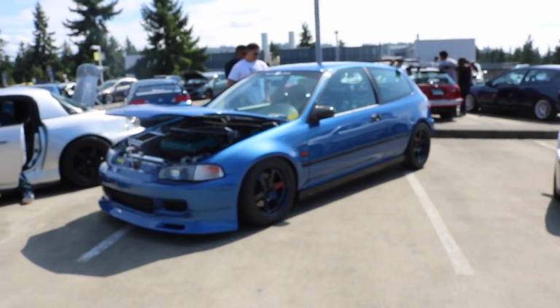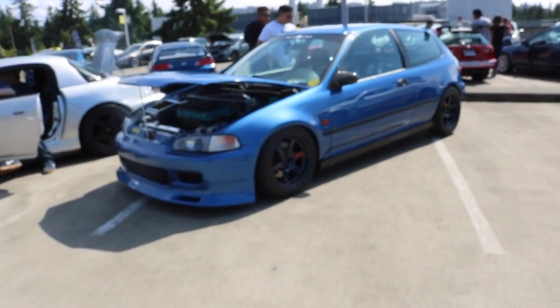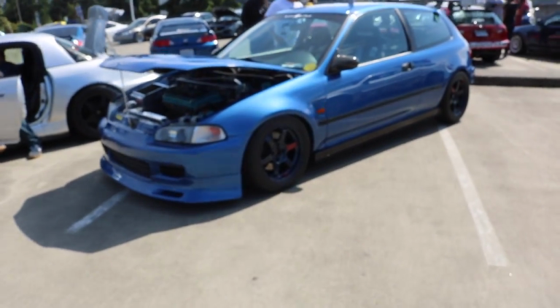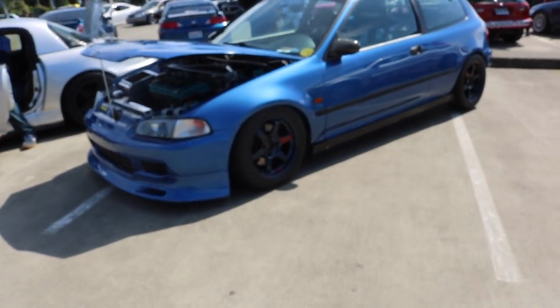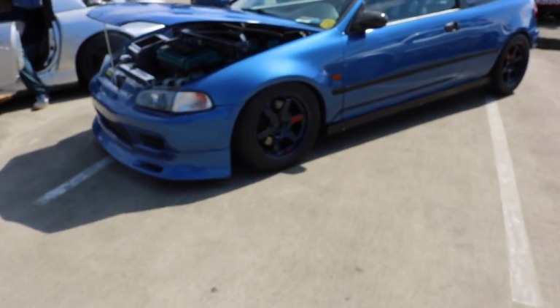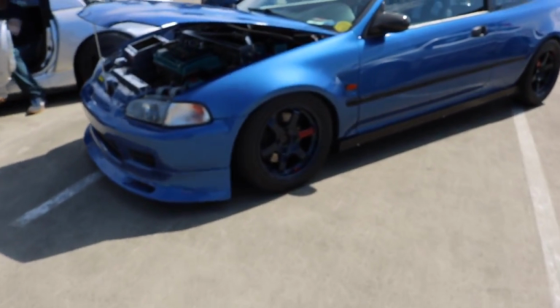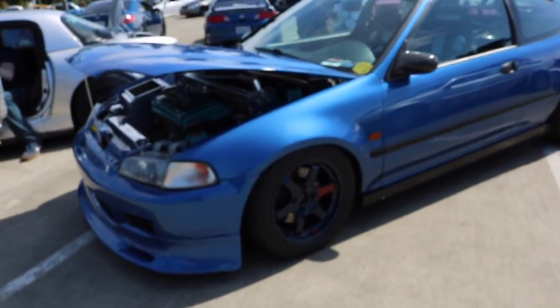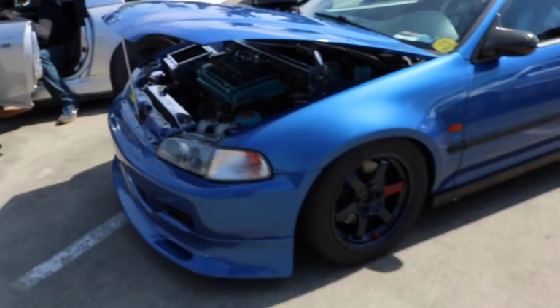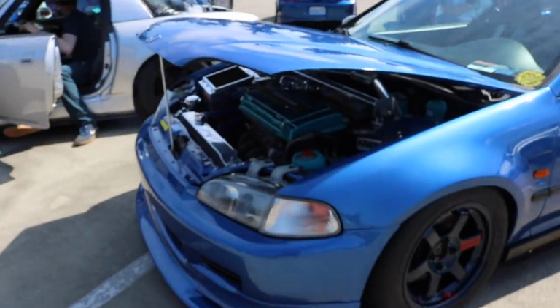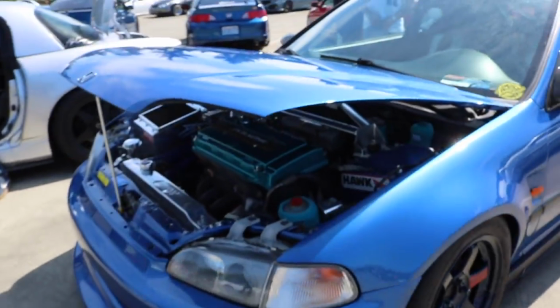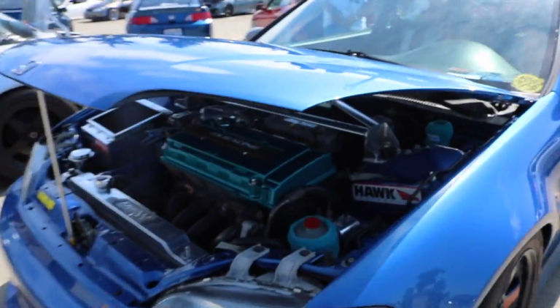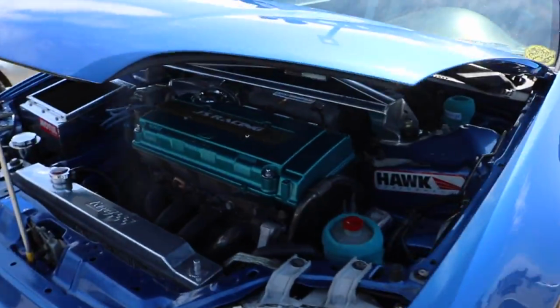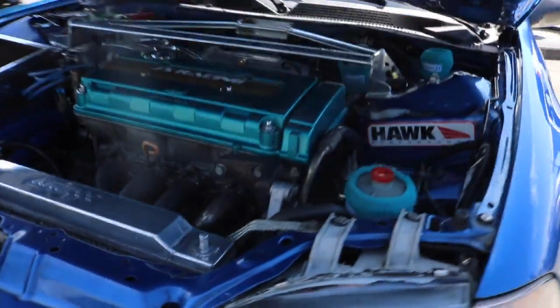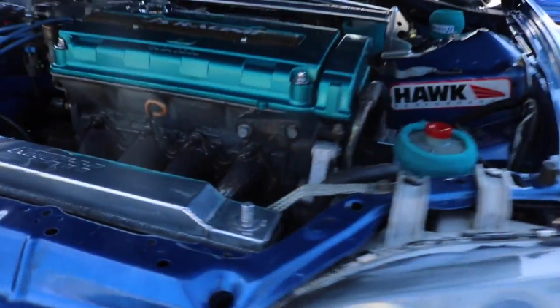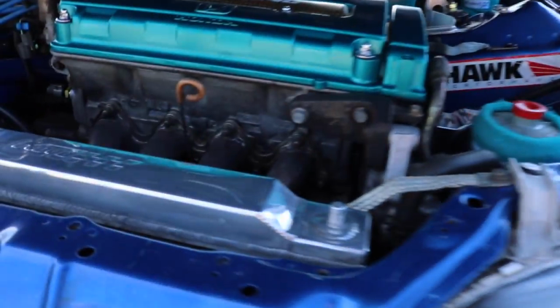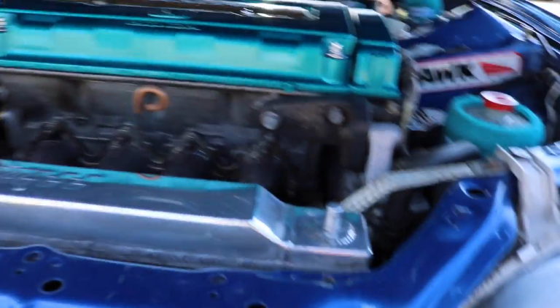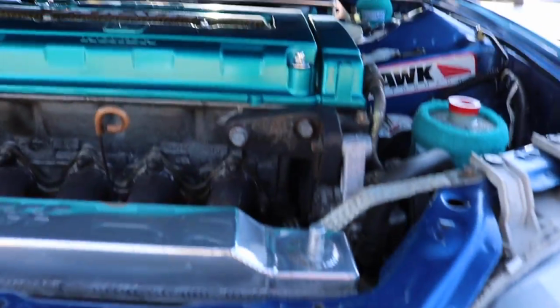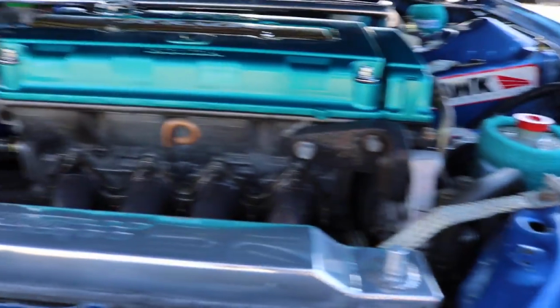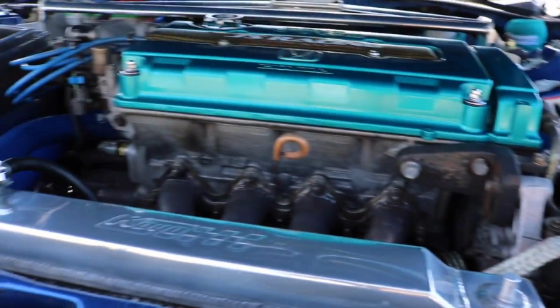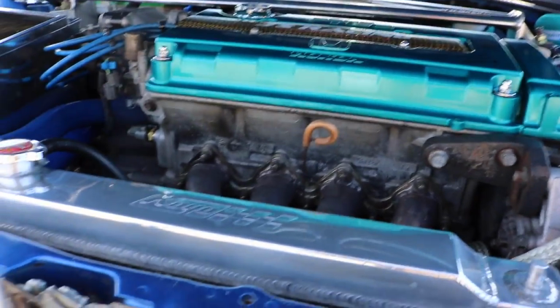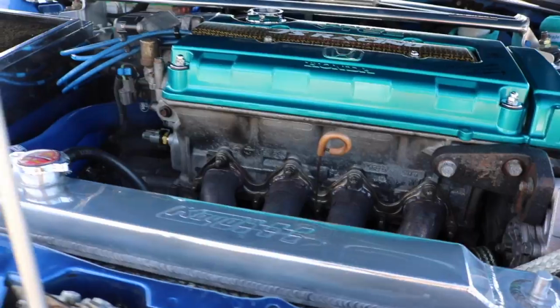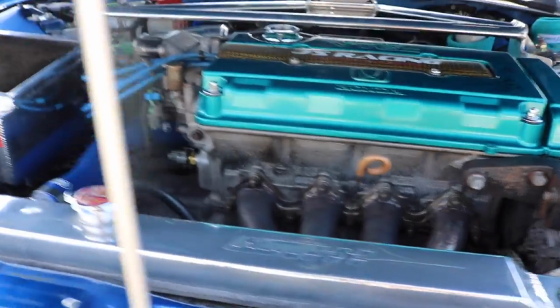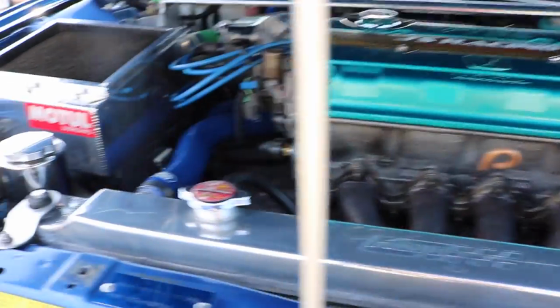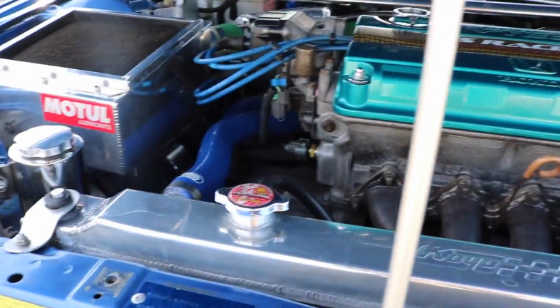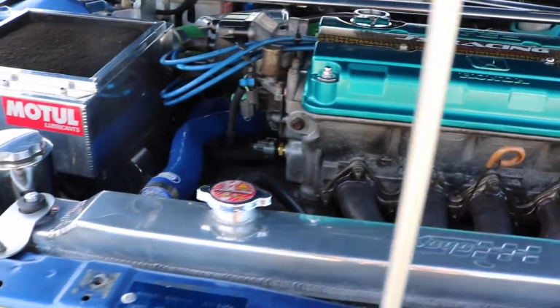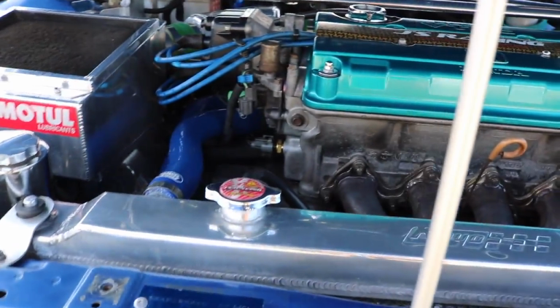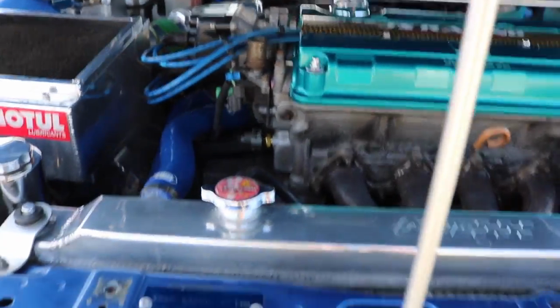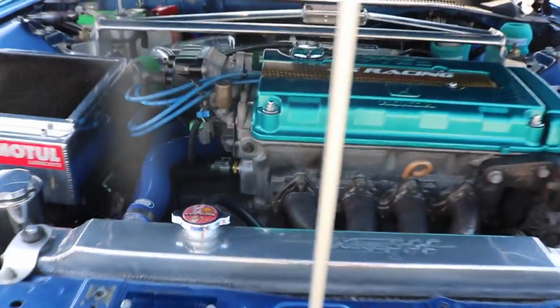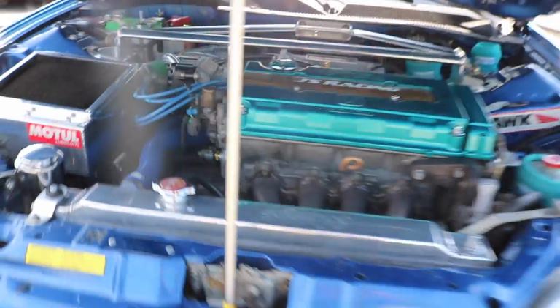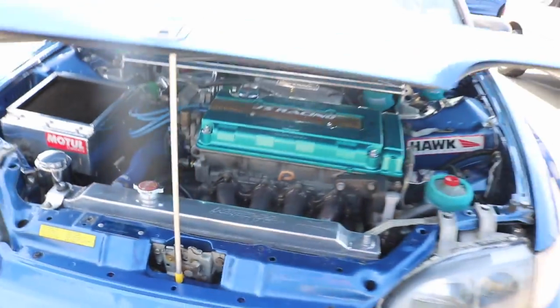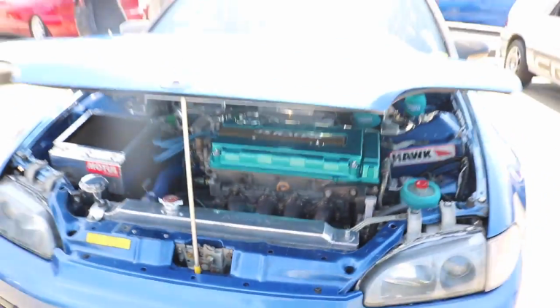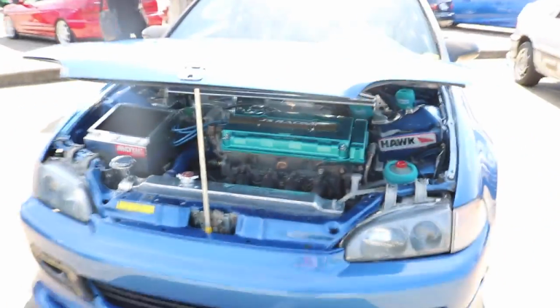Super clean EG Hatchback with TE37s on. What's this — V20? Looks like it, not sure. I can't really see. A B16A — that's what it is.